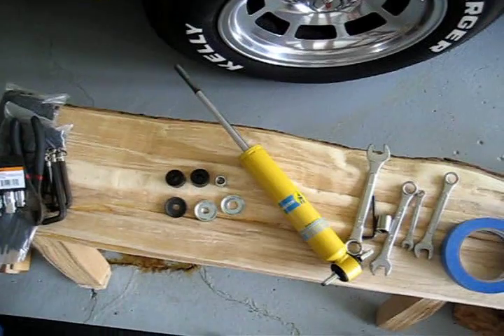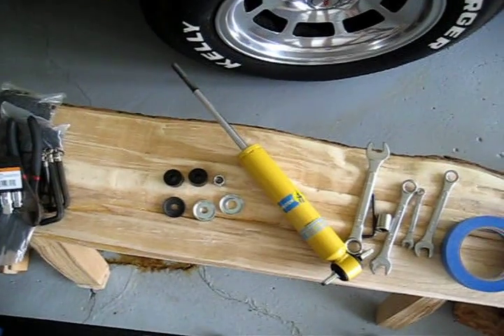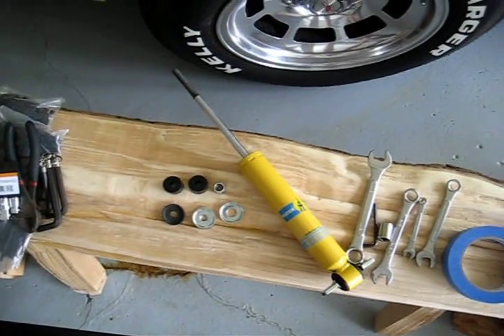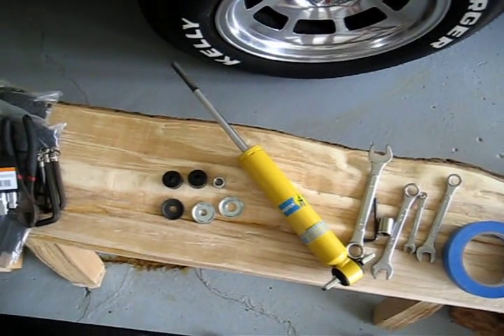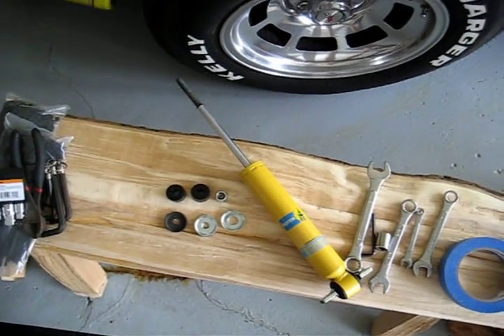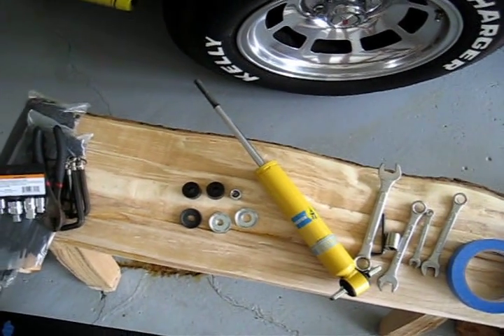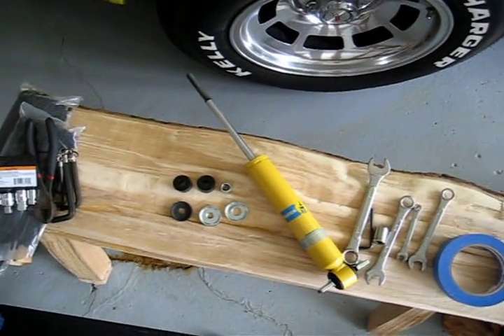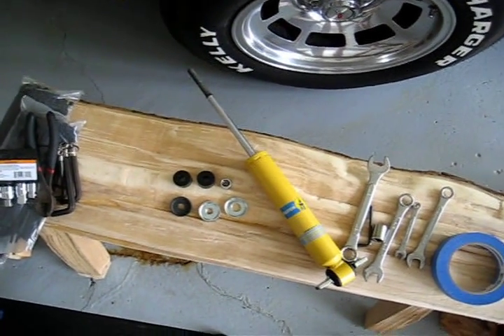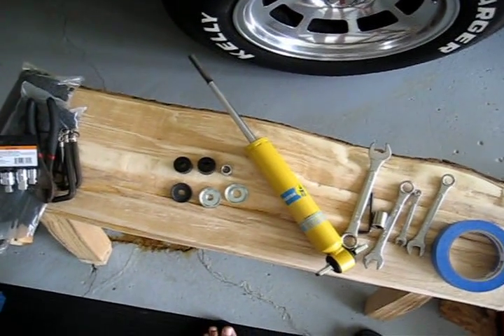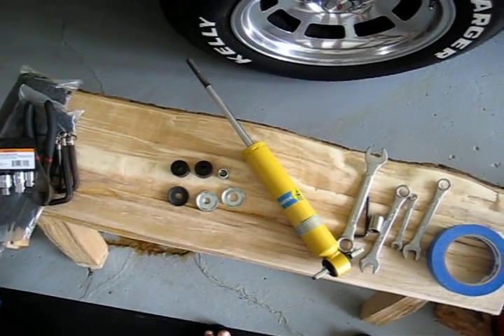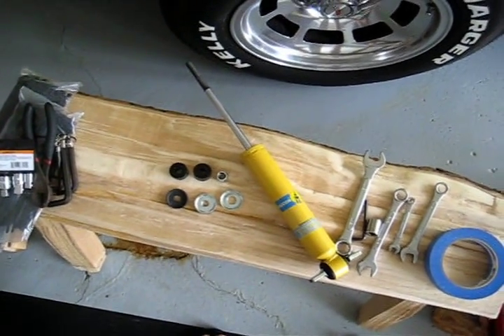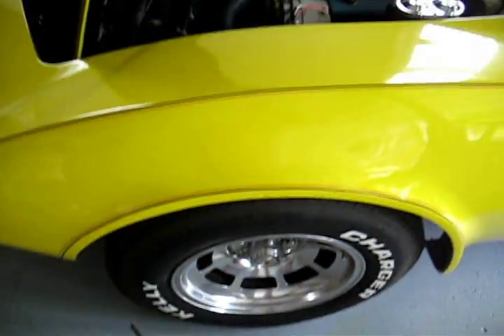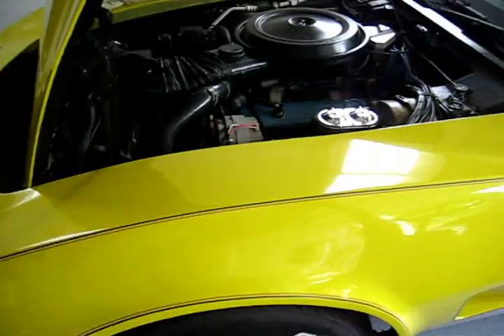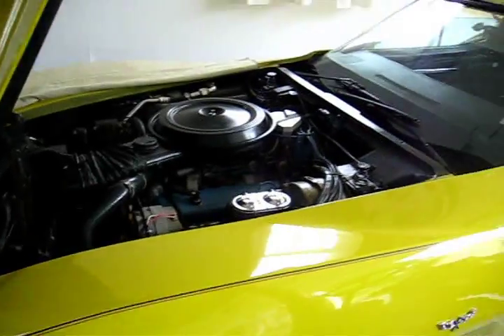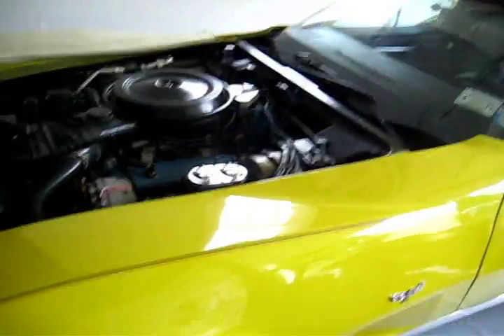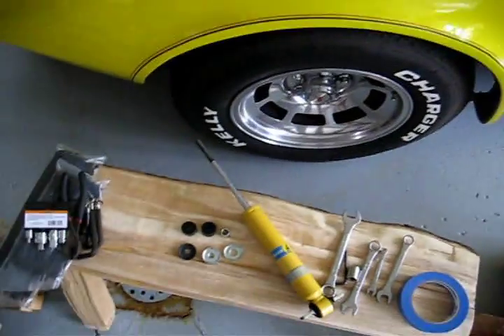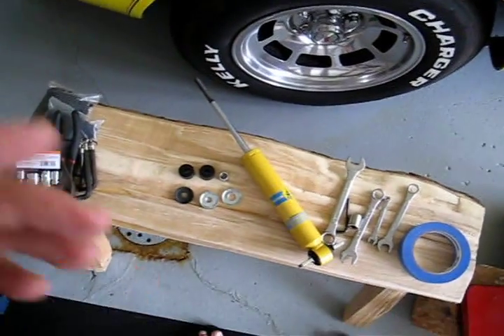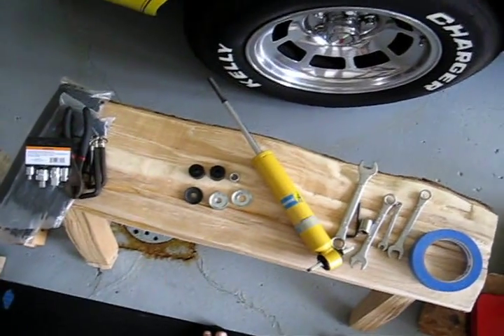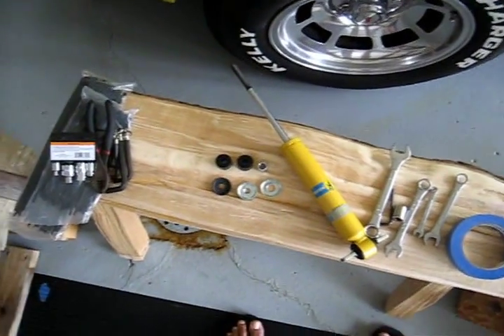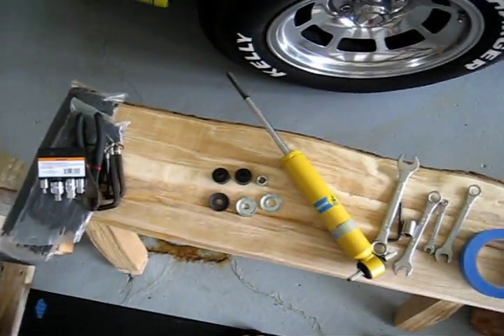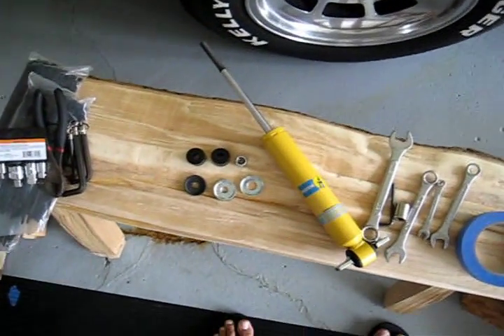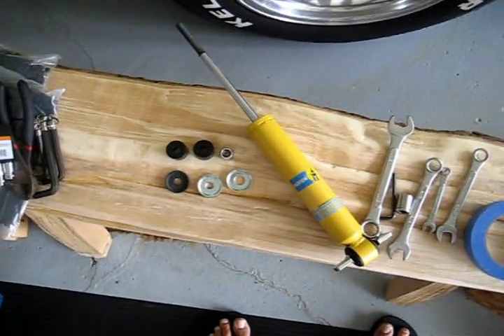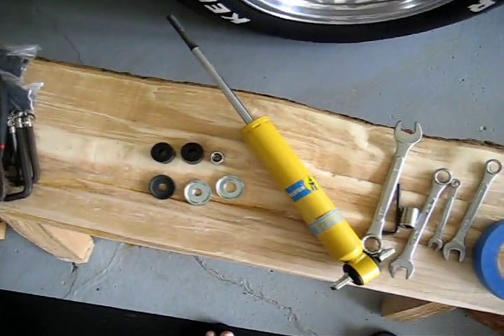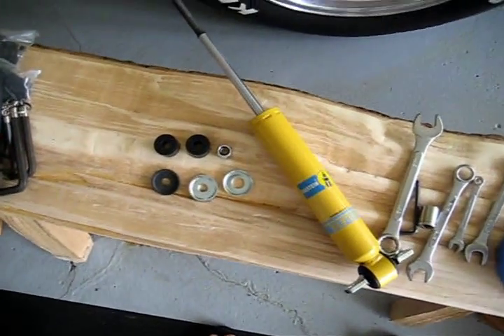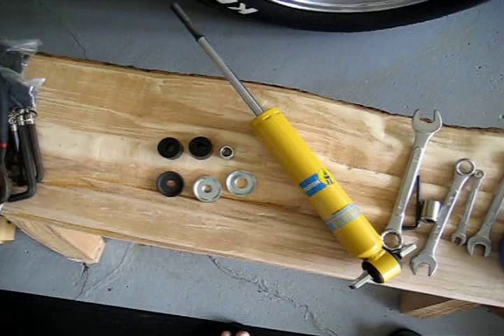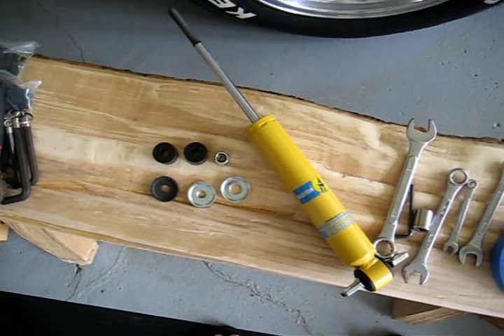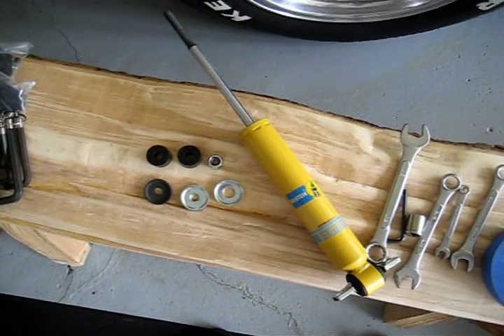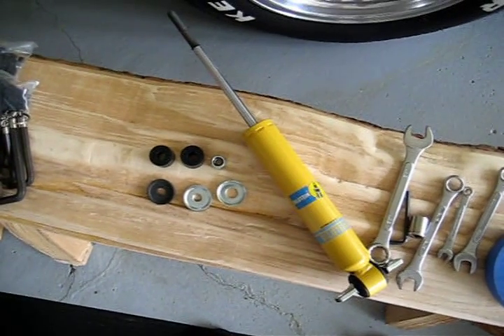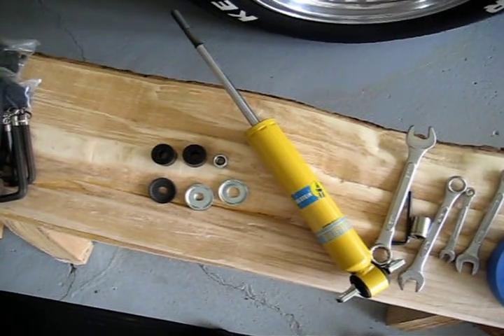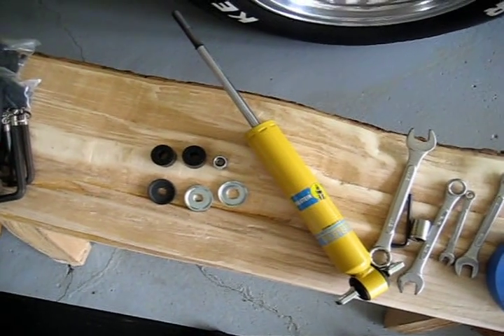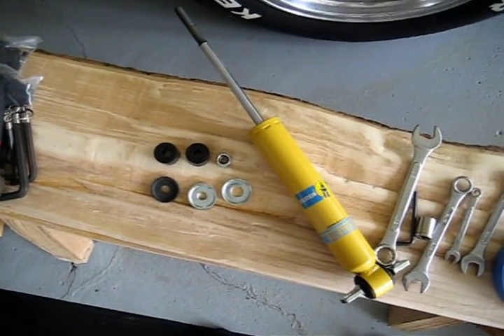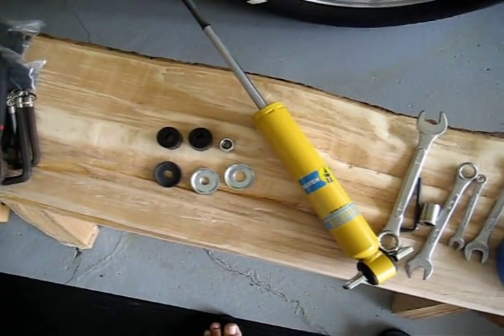We're making a quick video to talk about installing front shocks on a C3 Corvette like this '77 here. We're putting Bilstein Sports on because the previous owner had put Bilstein Sports on the rear and we wanted to match them up in the front.